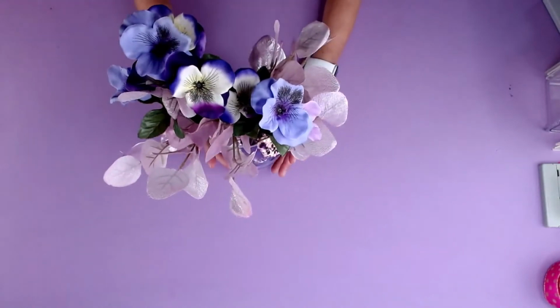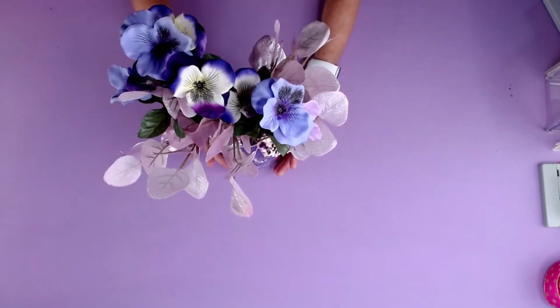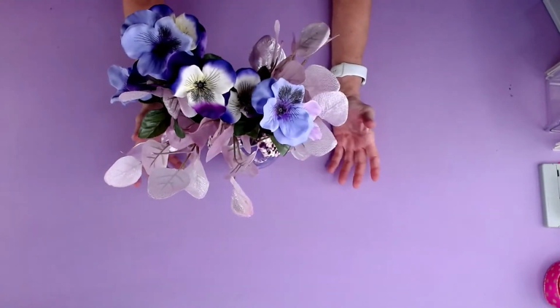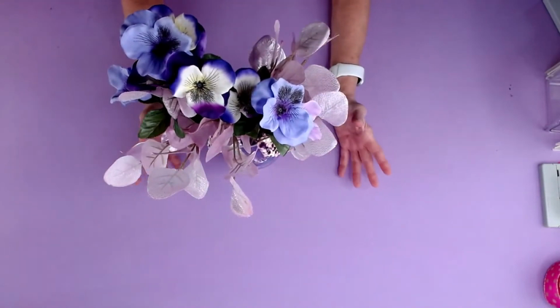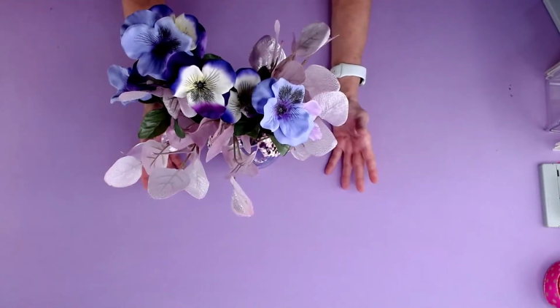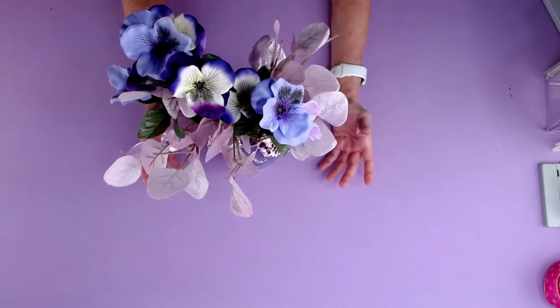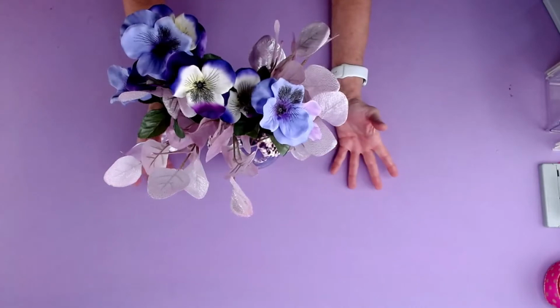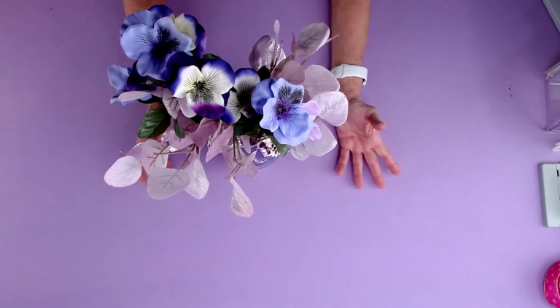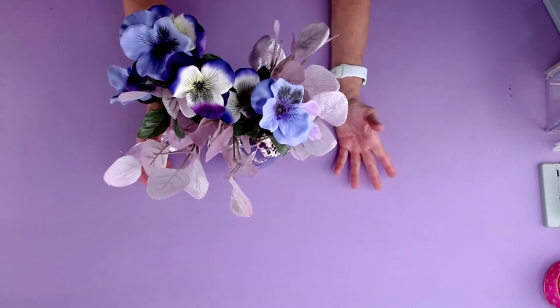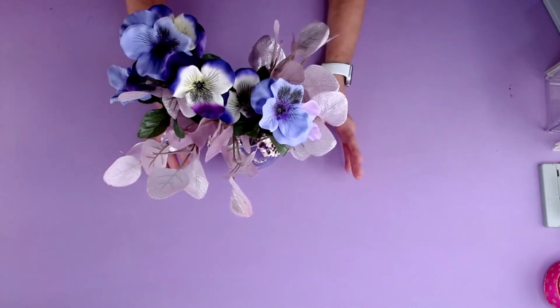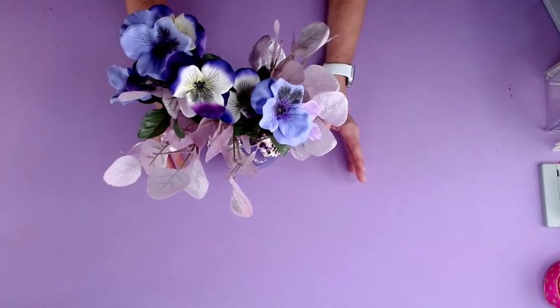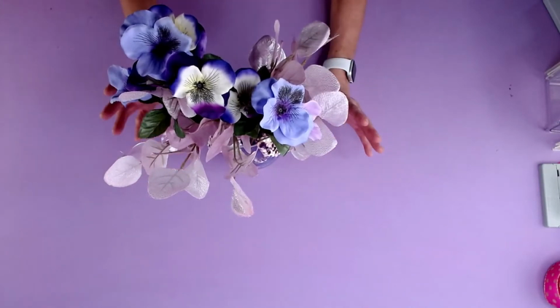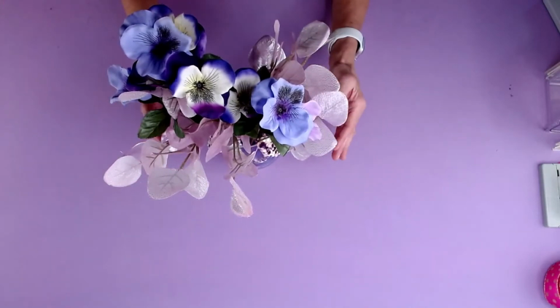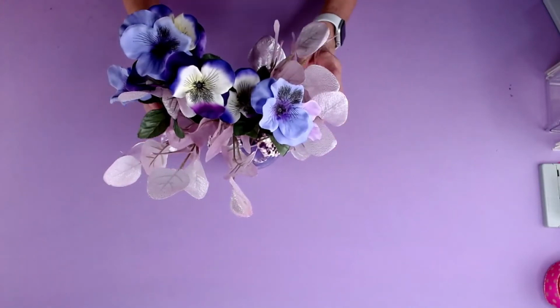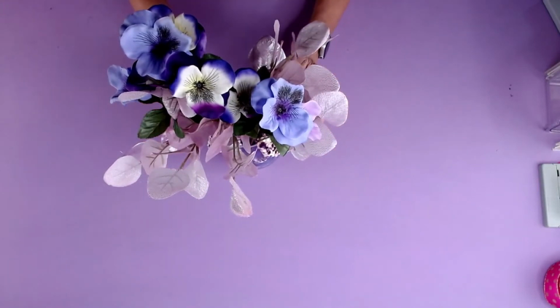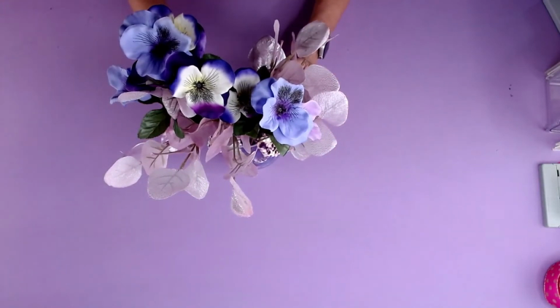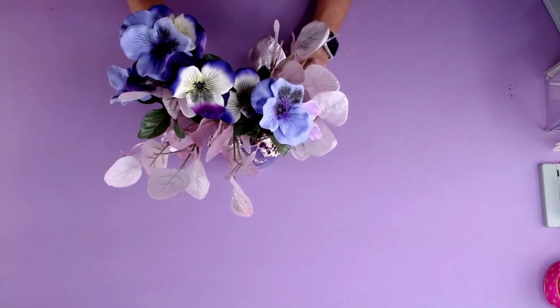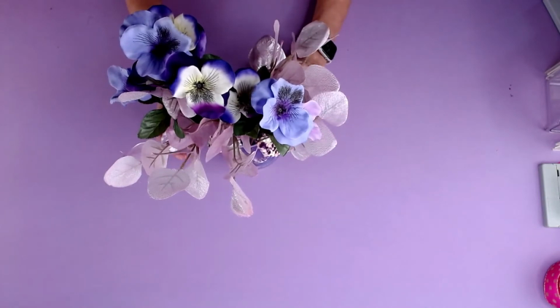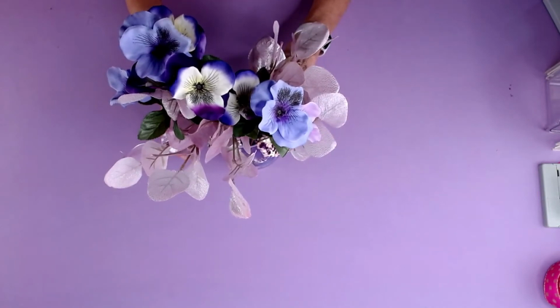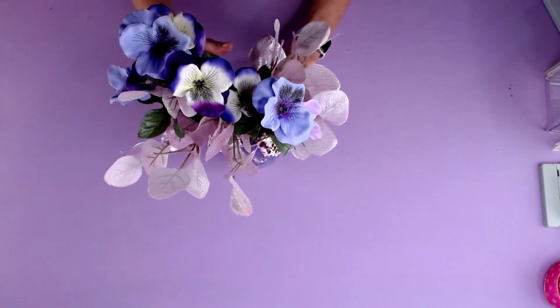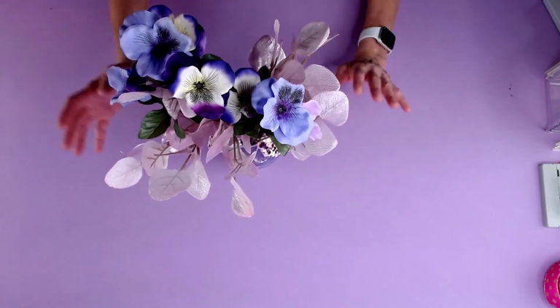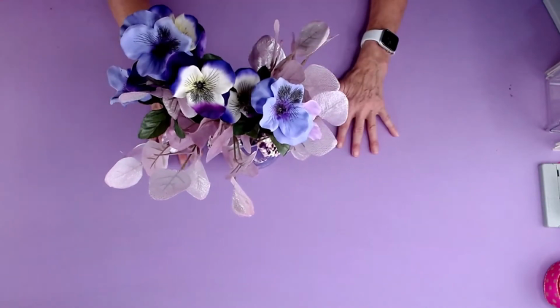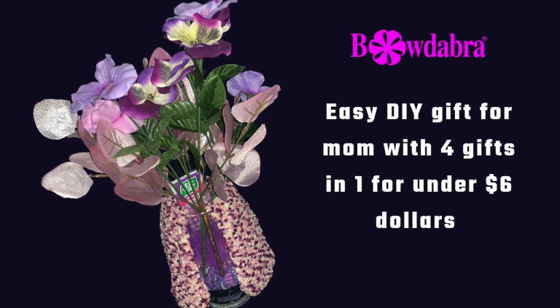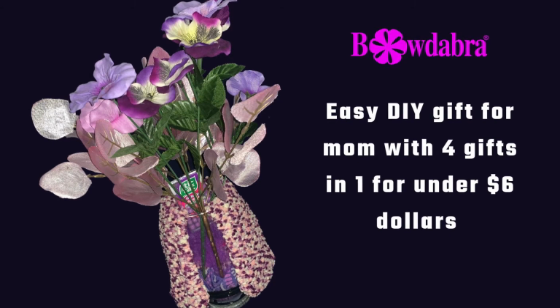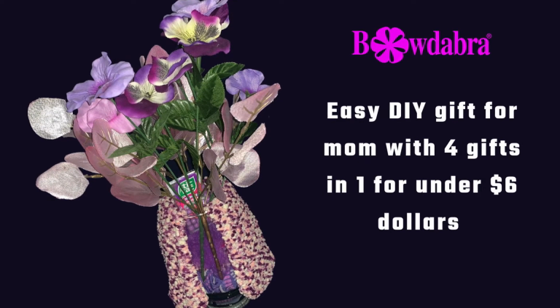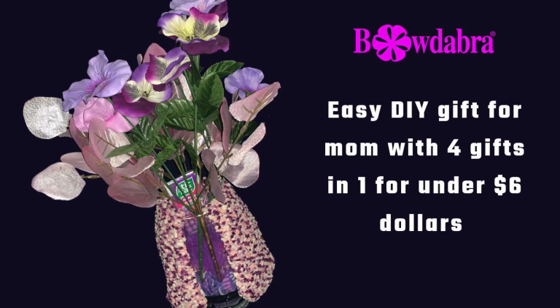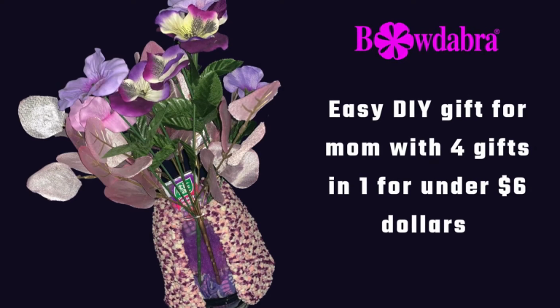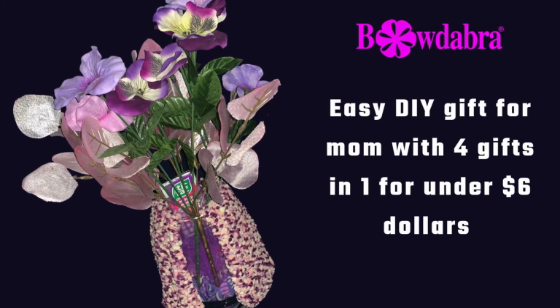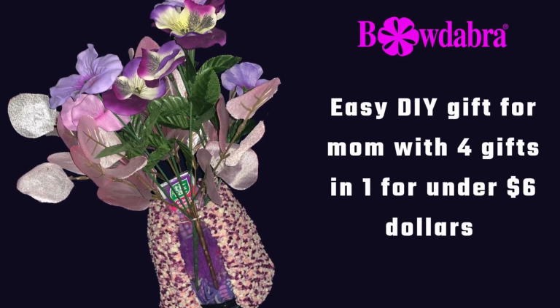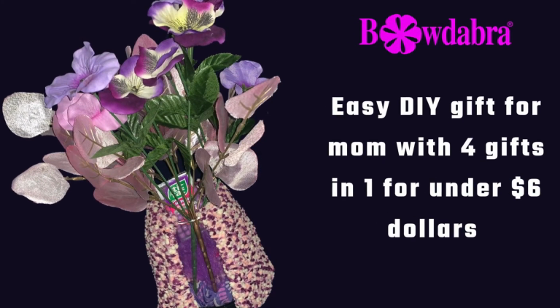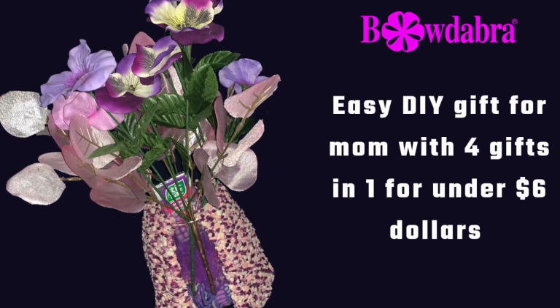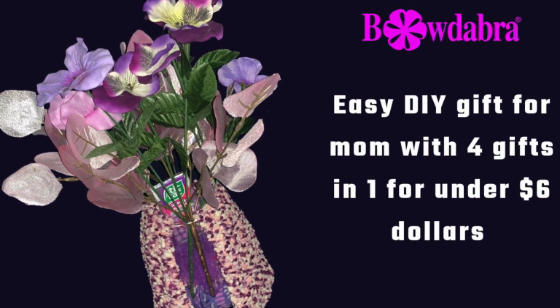And you have this adorable gift that costs less than six dollars to make, but you're actually giving one, two, three, four, five gifts in one. So isn't that so cool! Thanks so much for watching and we'll see you in the next video.